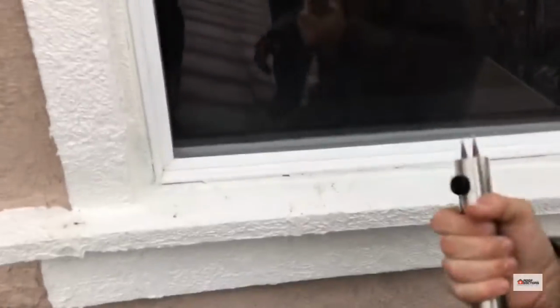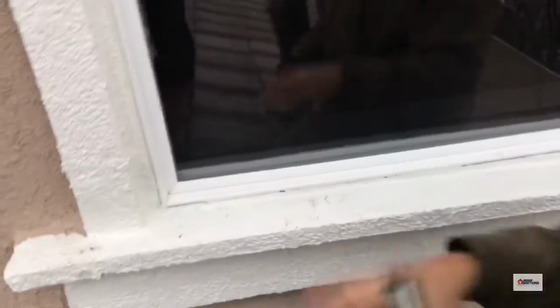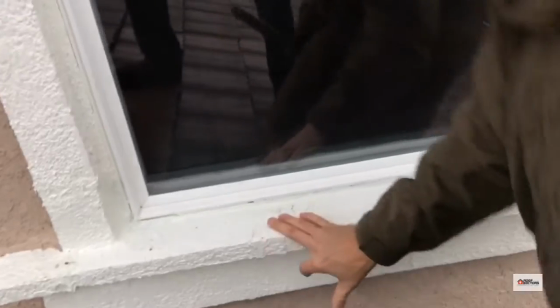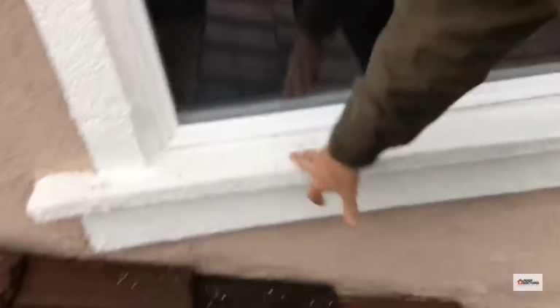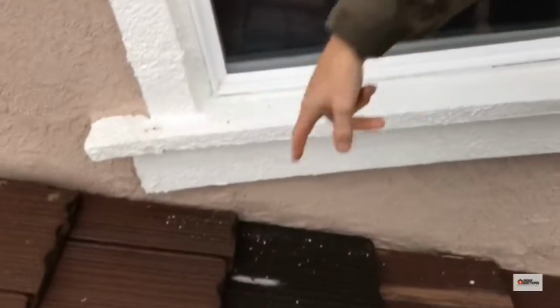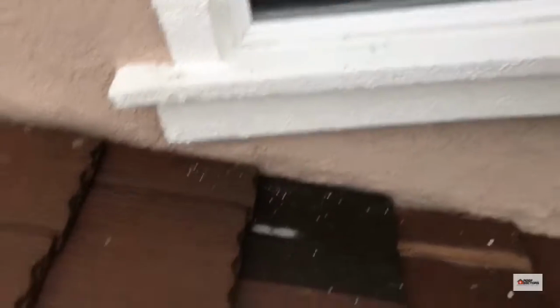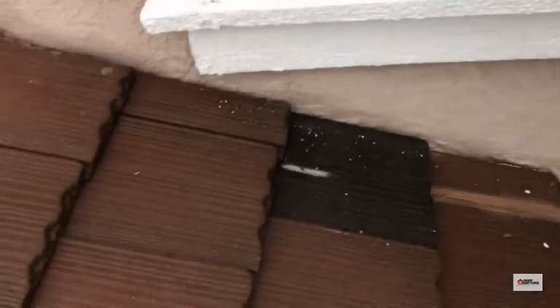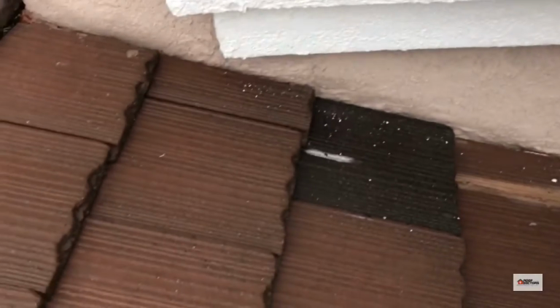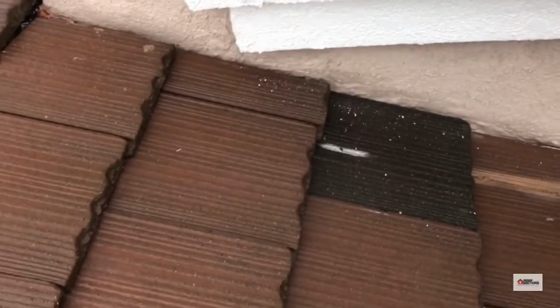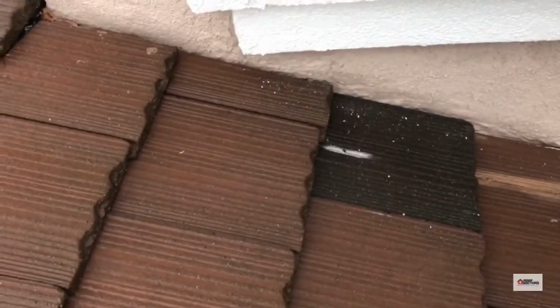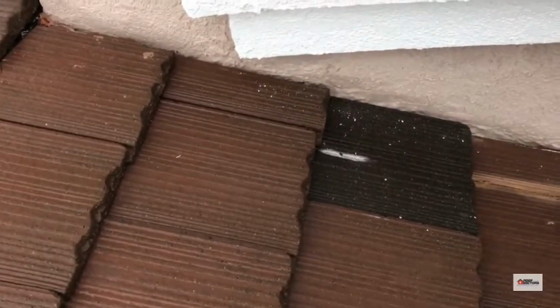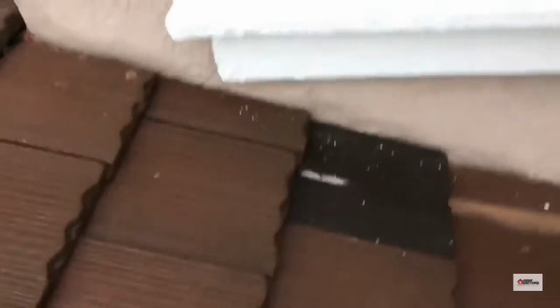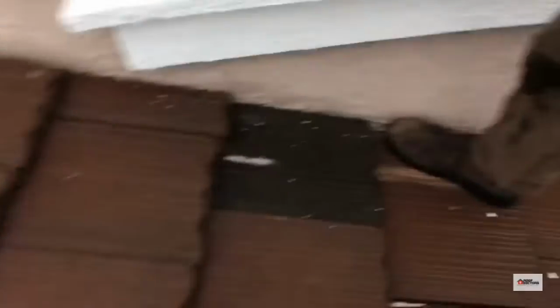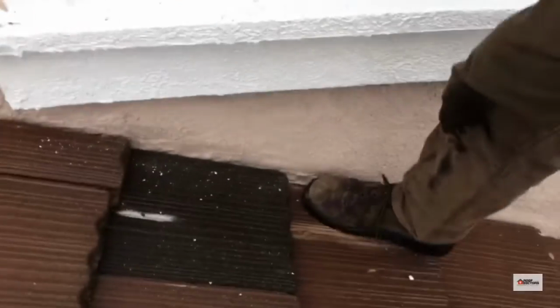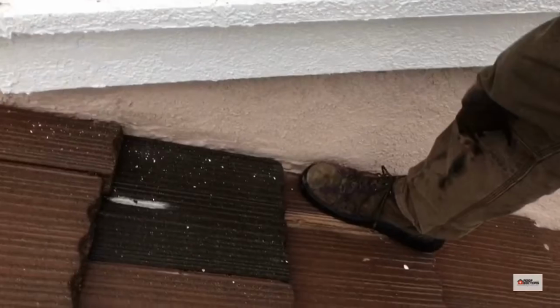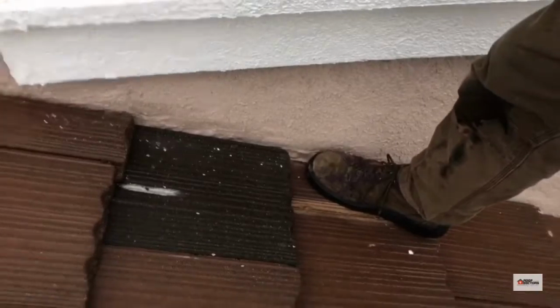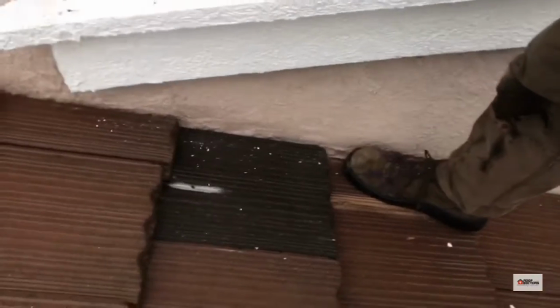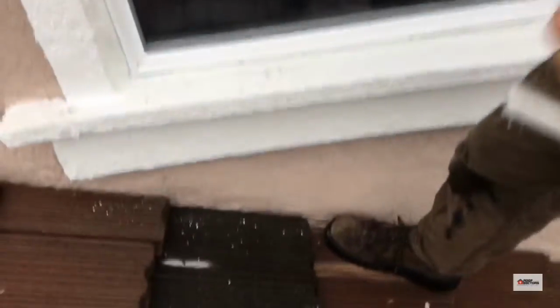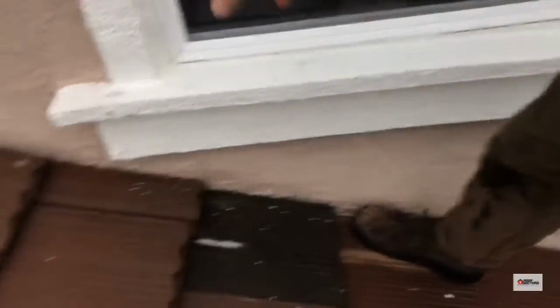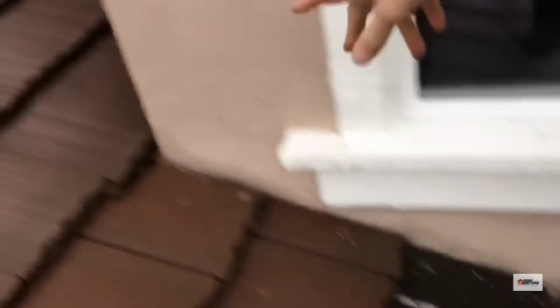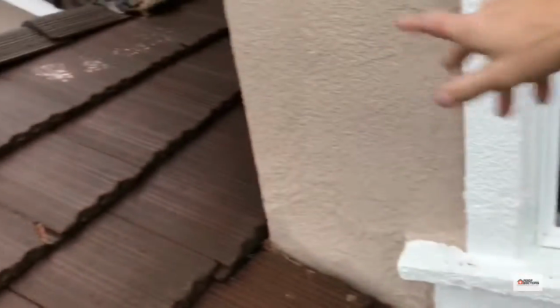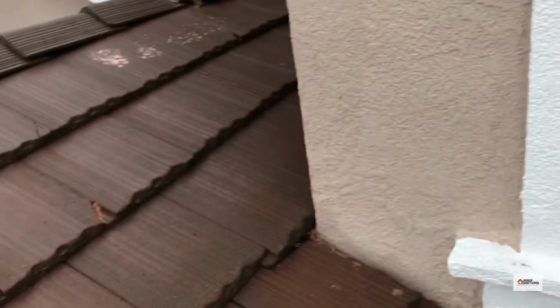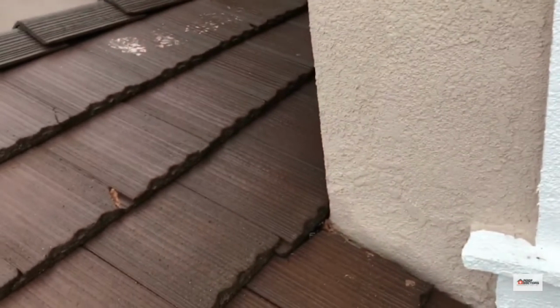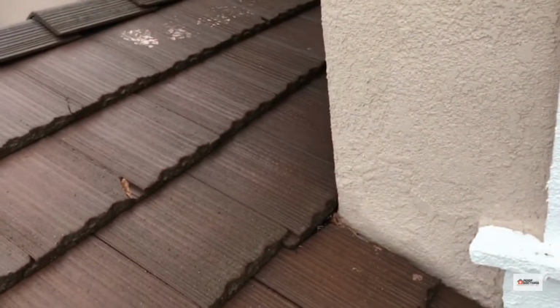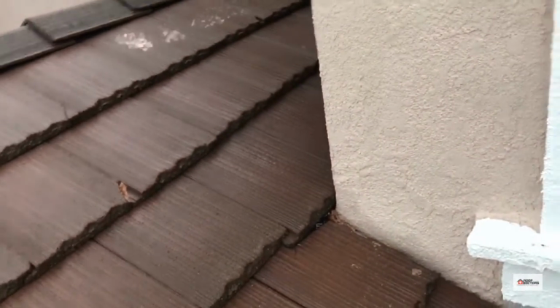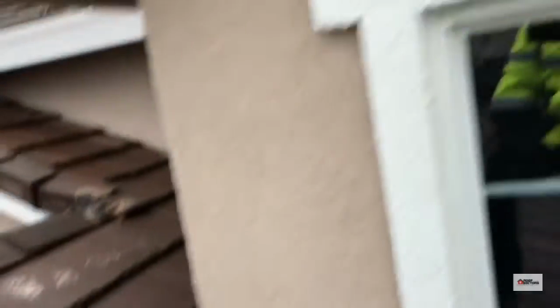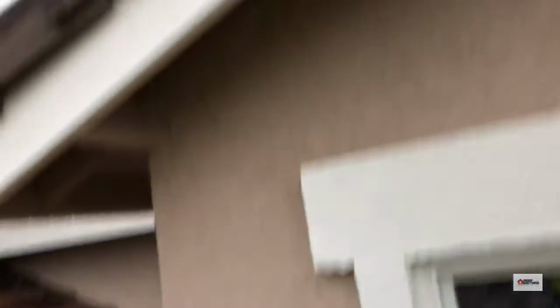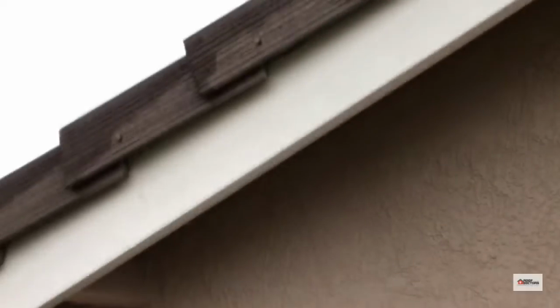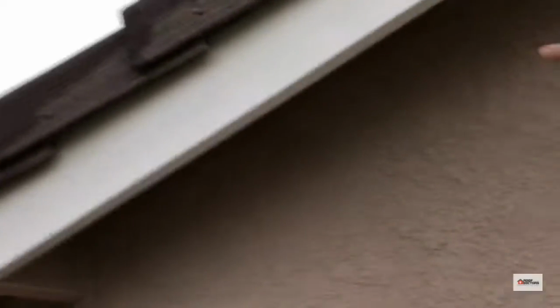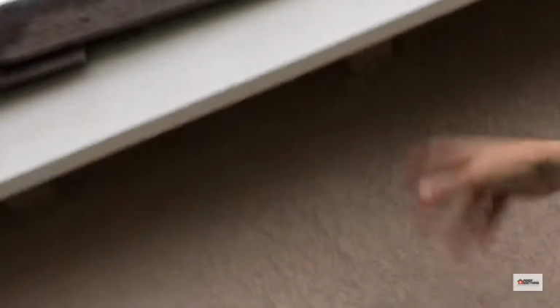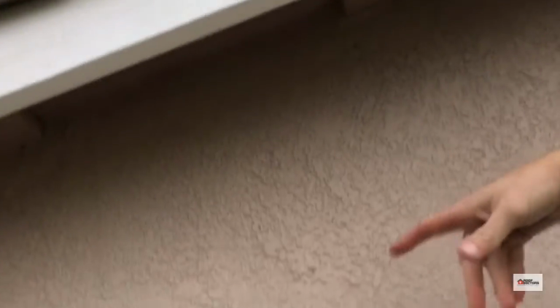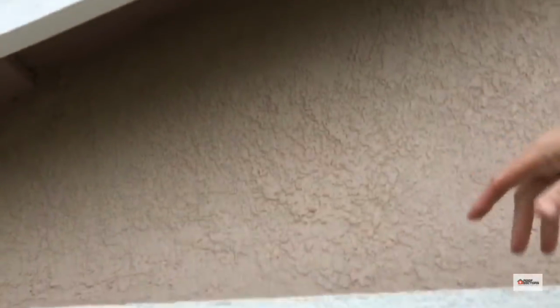We found no moisture in the attic above this point here in the garage, so there's nothing coming from up there. The wall up here is dry, so it's not coming down the wall there.